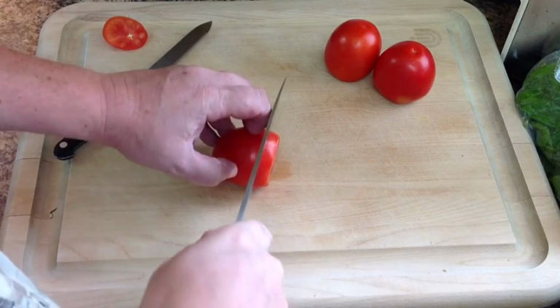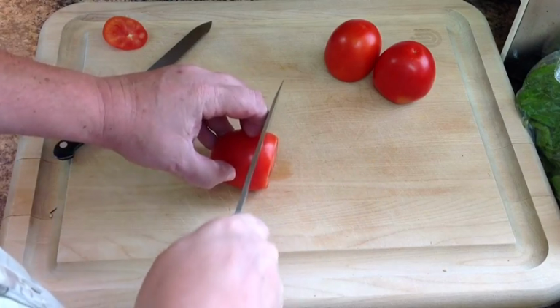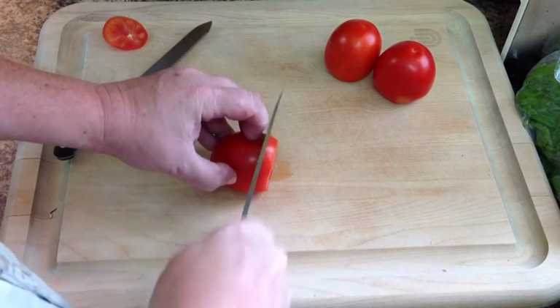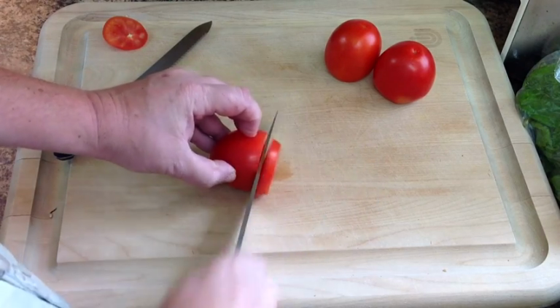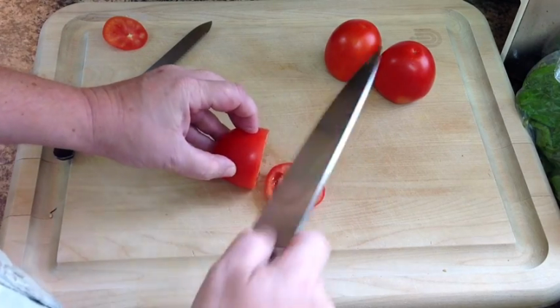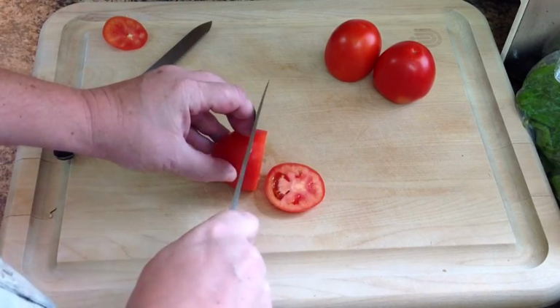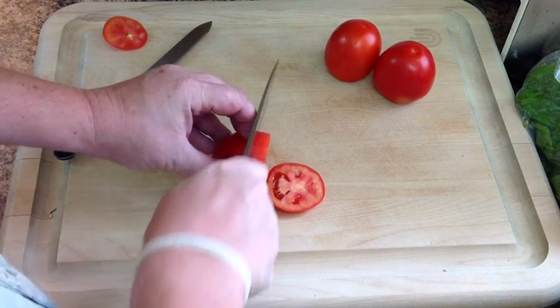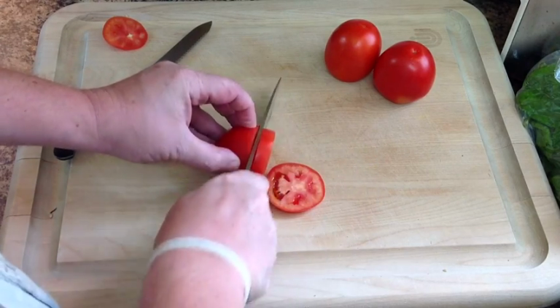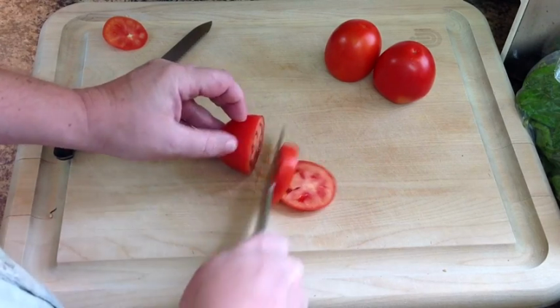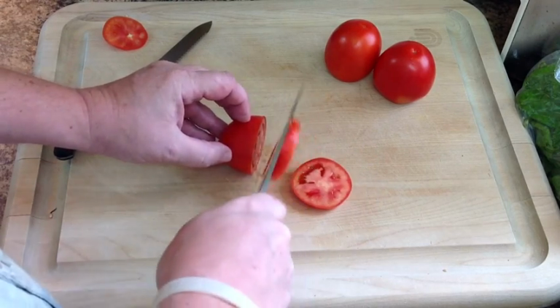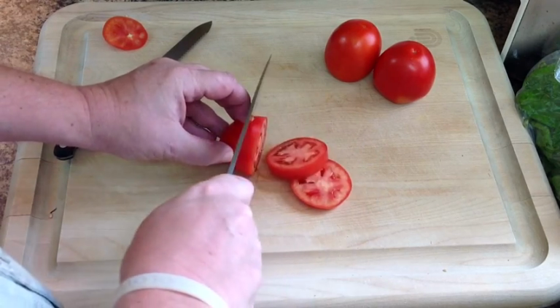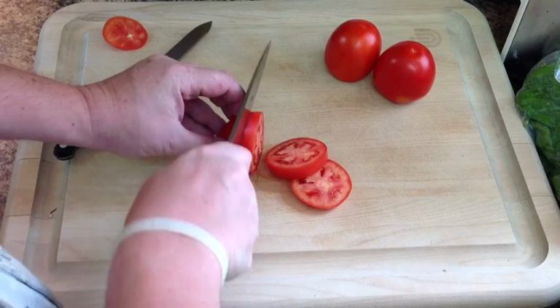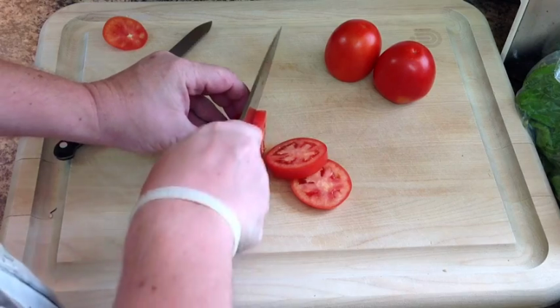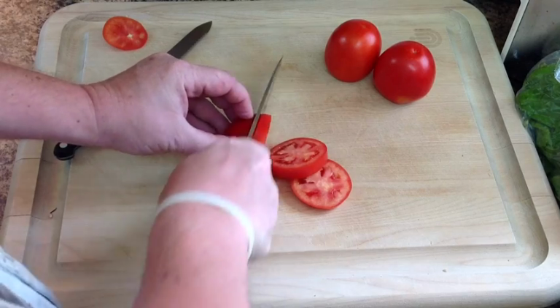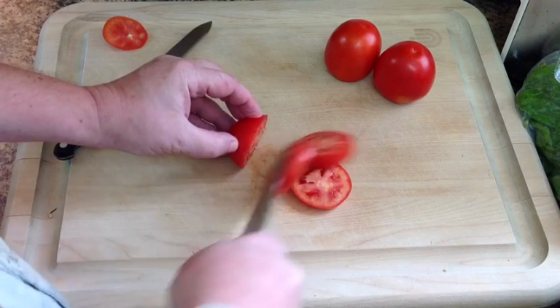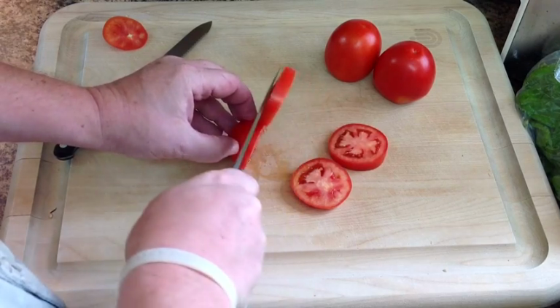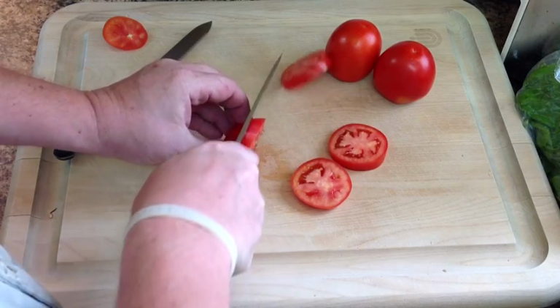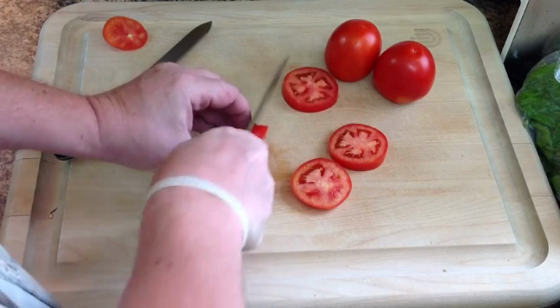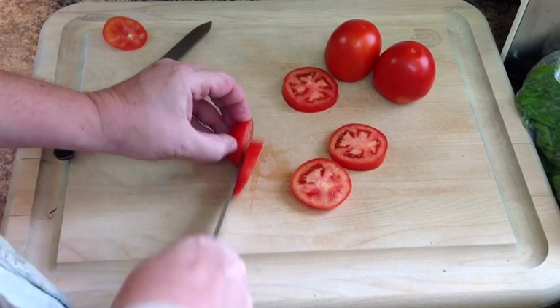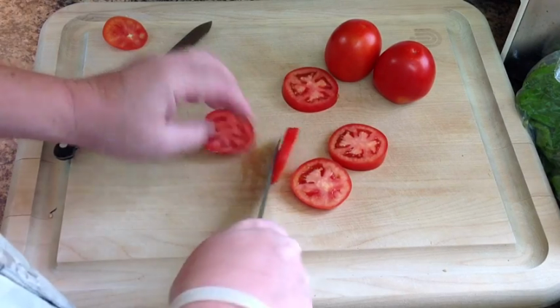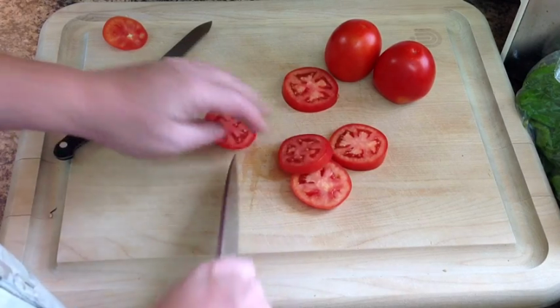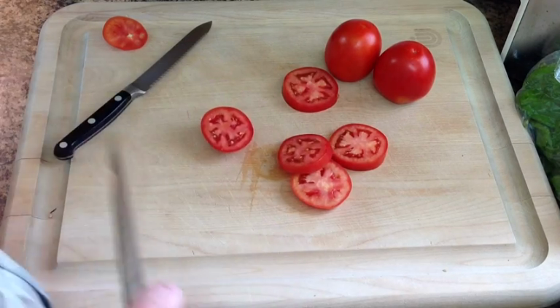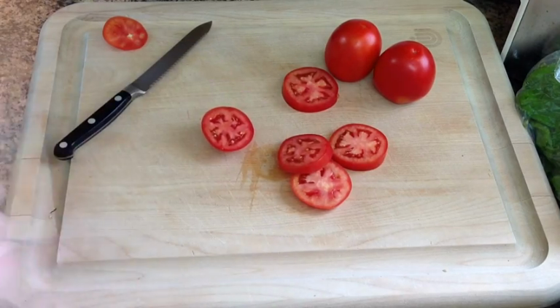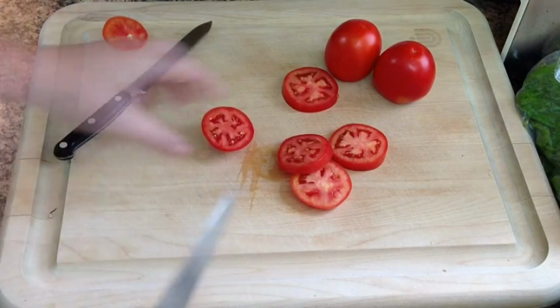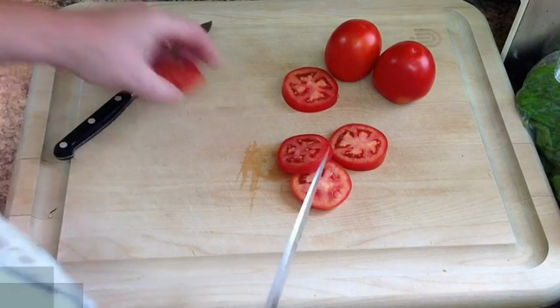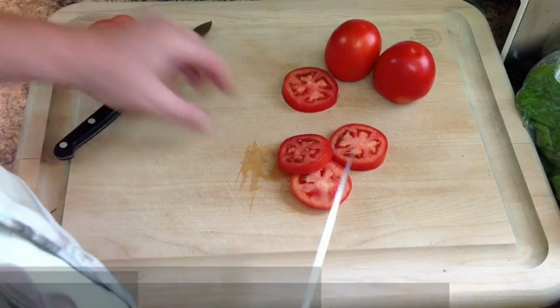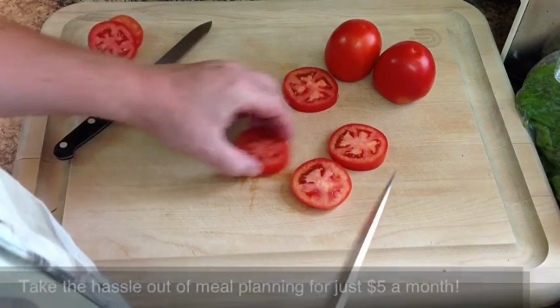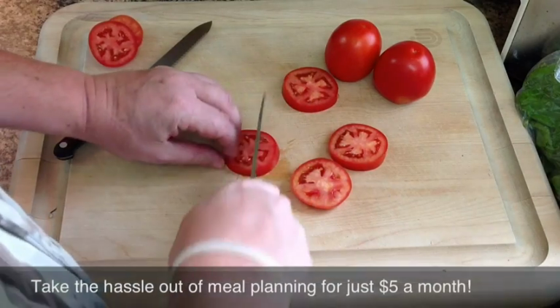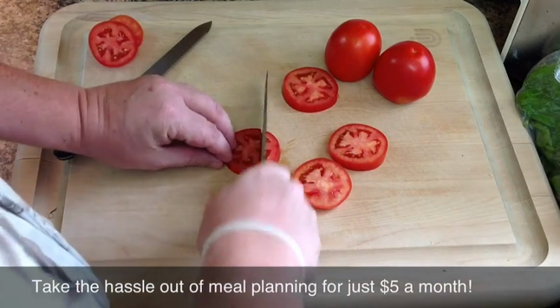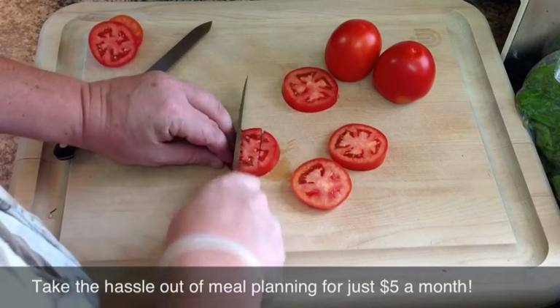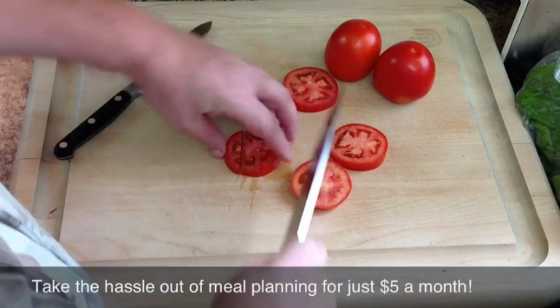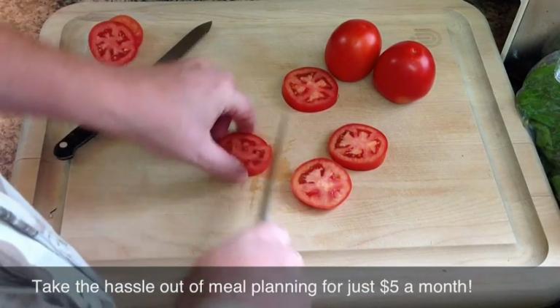Go ahead and put that tomato on its side. We're going to cut it into some slices. This isn't necessarily the classic or even maybe the fastest way to cut a tomato, but if you're not real comfortable with your knife skills or you're not in a big hurry, this is a very, very simple way to dice it. You don't have to worry about your fingertips at all.